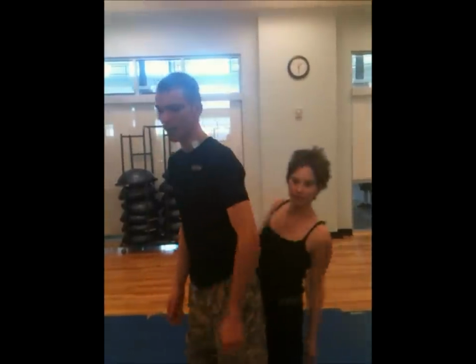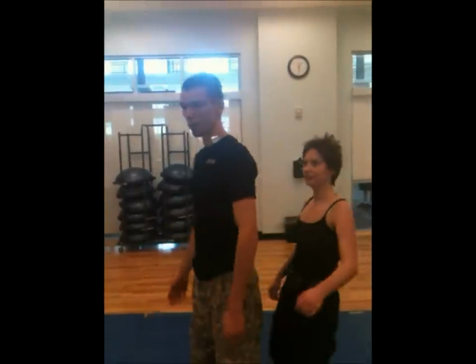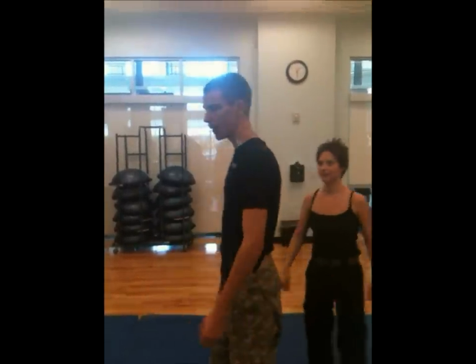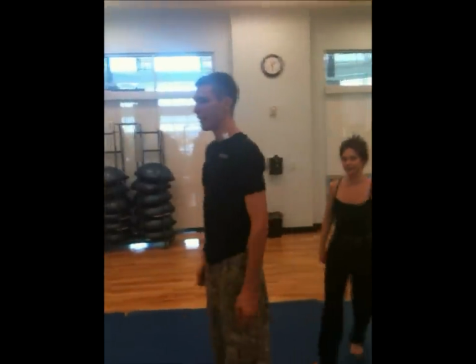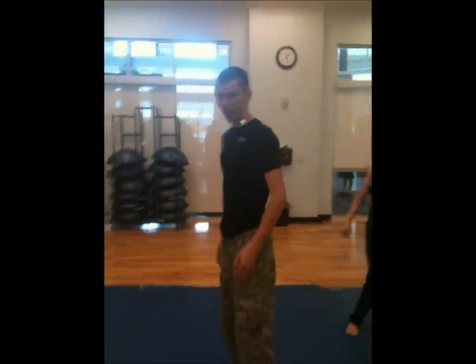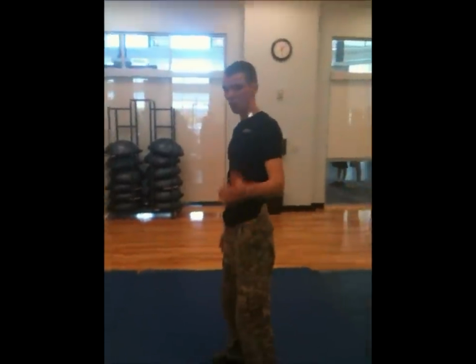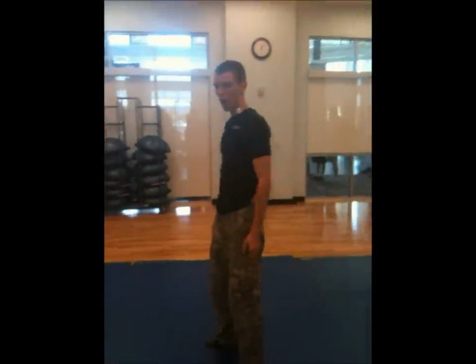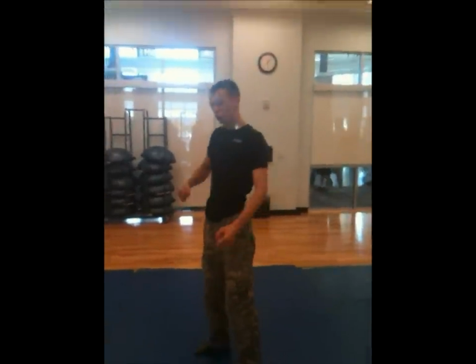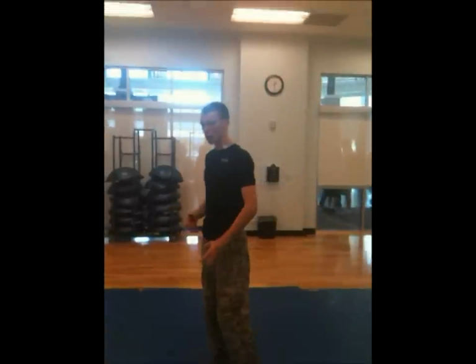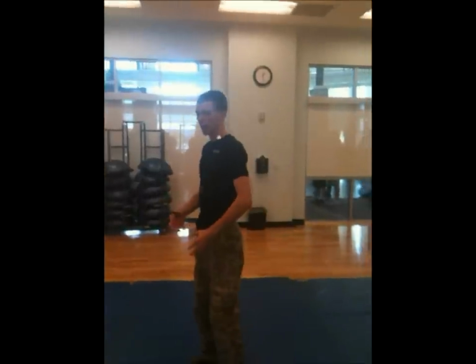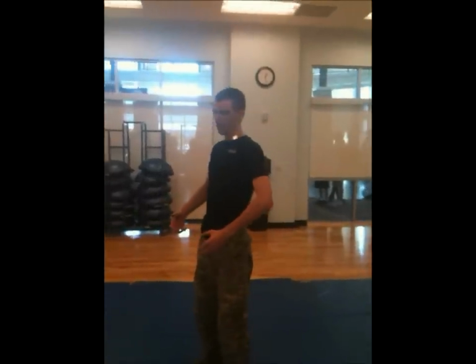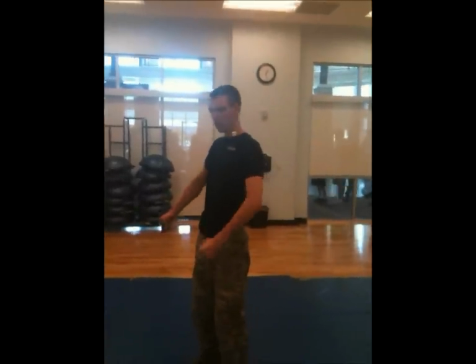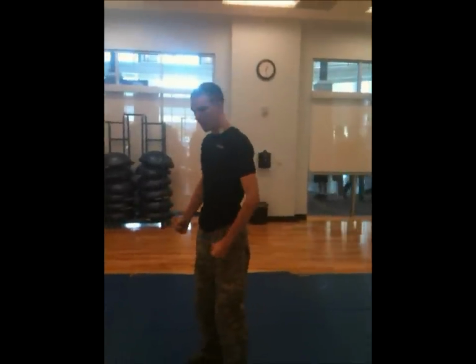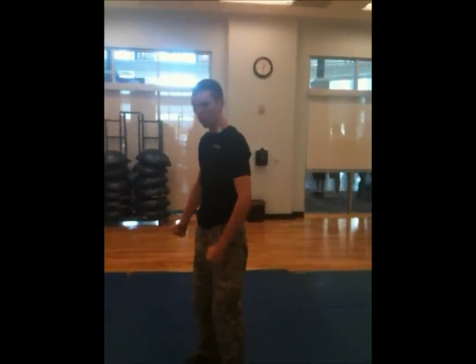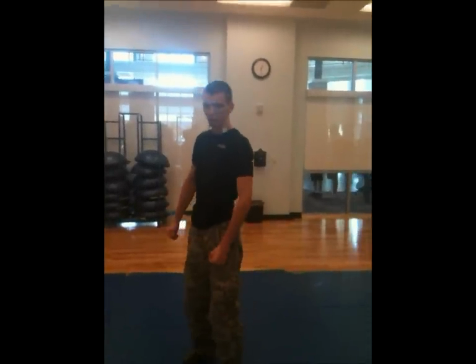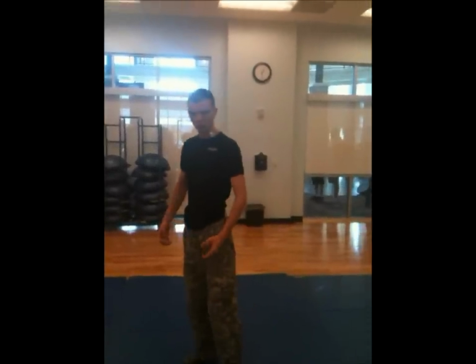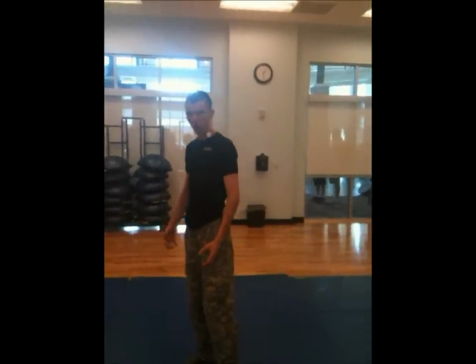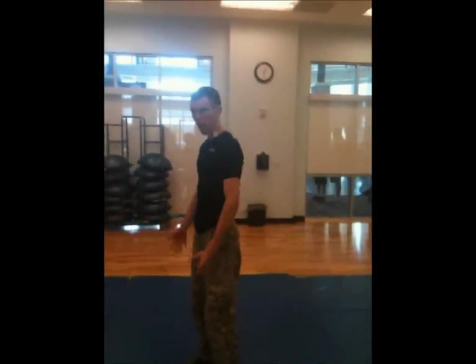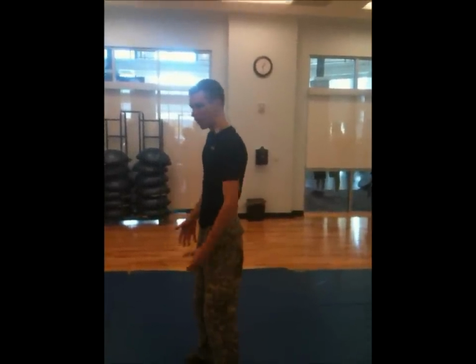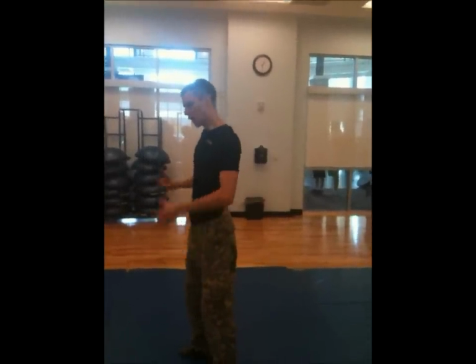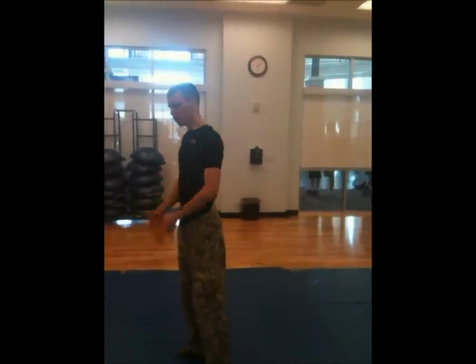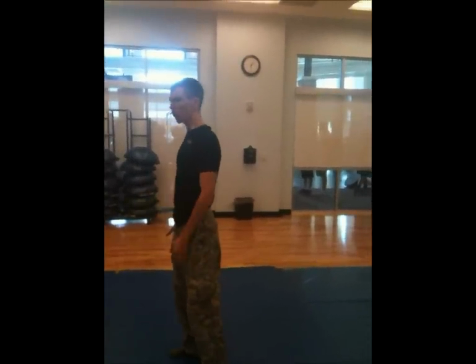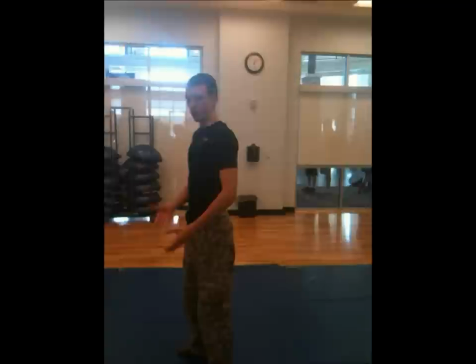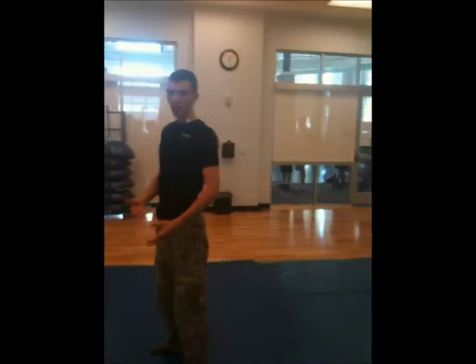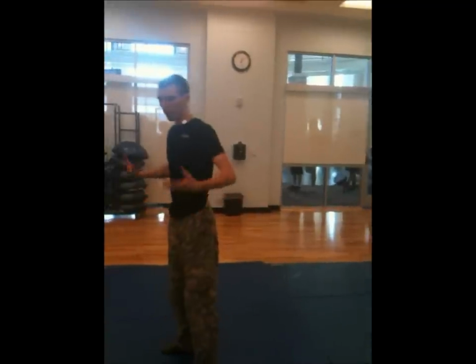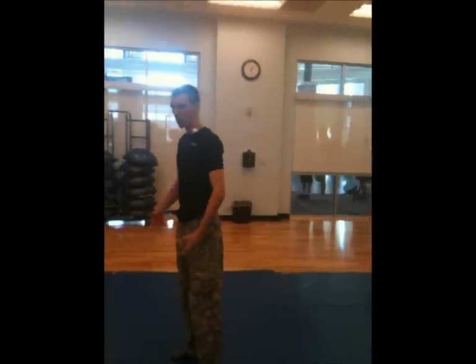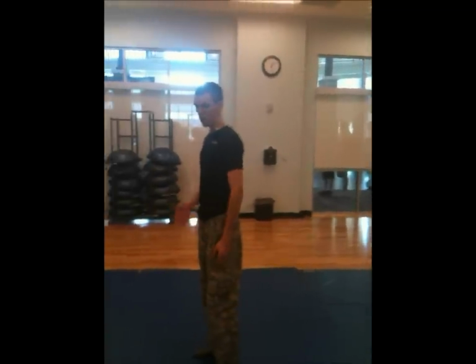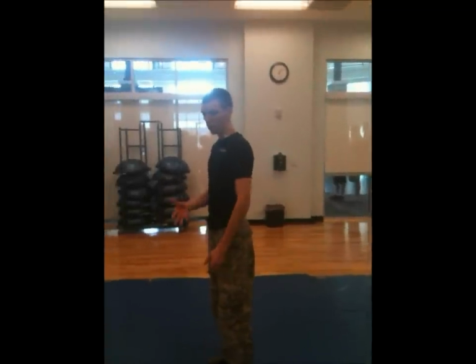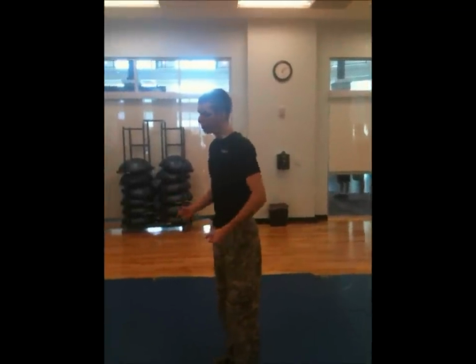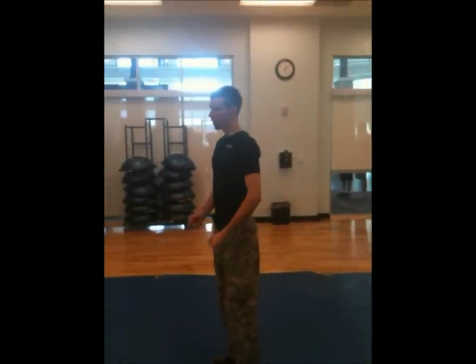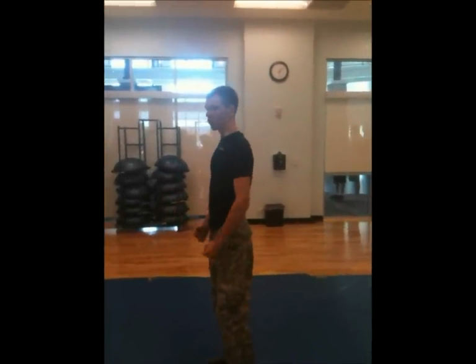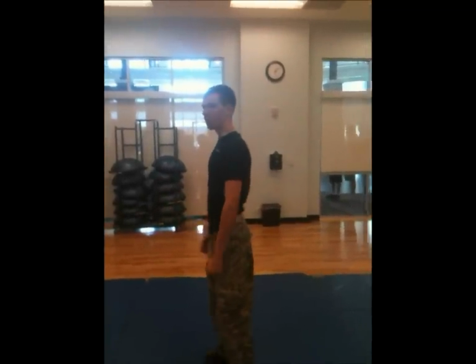When she does it to Rad, she's going to pull him to the side just because he has more center of gravity, more mass — so she's actually just going to pivot him over. For someone of my build, she's going to cinch me up.